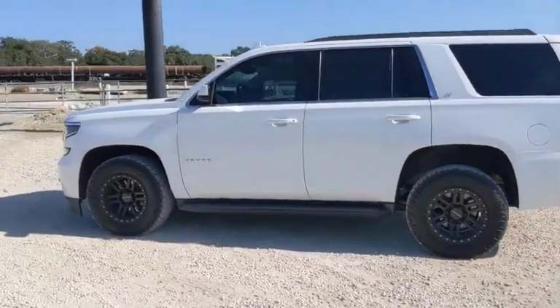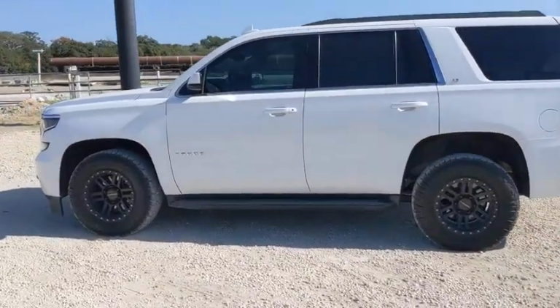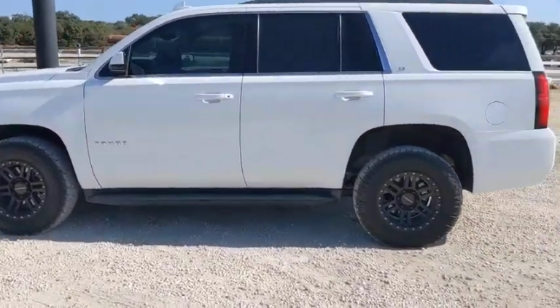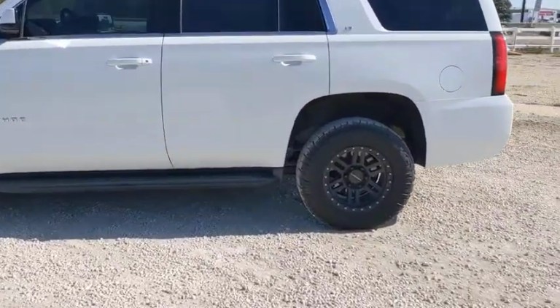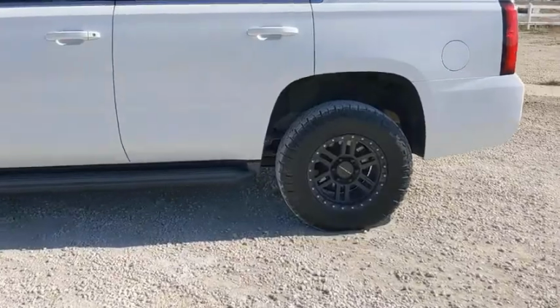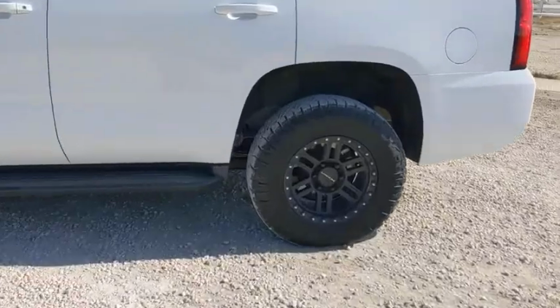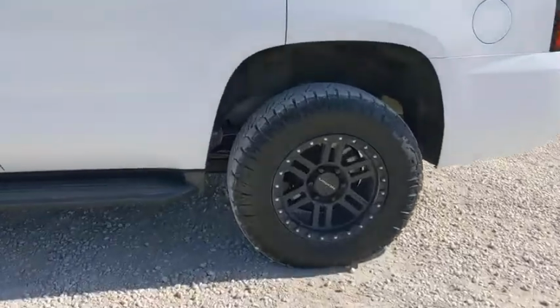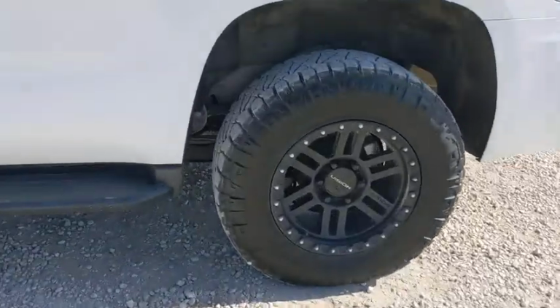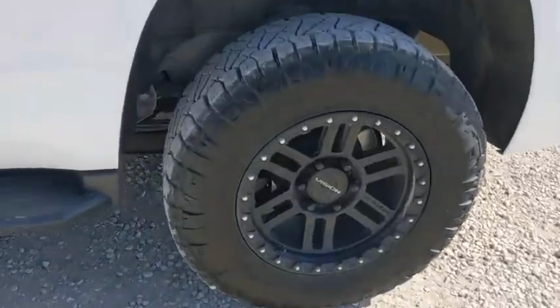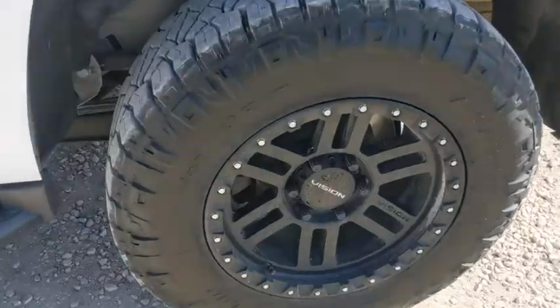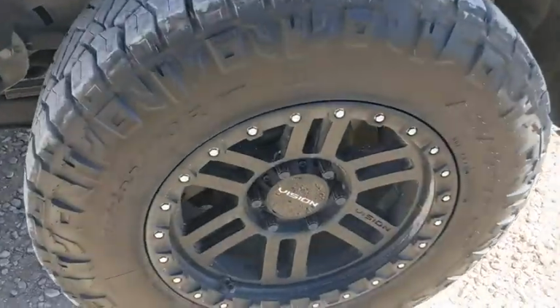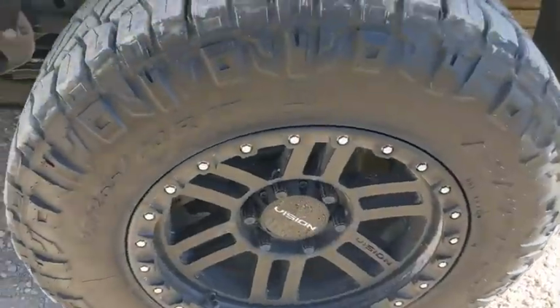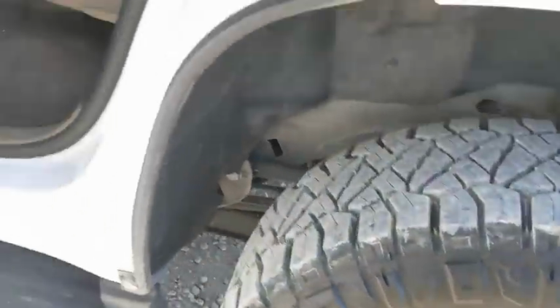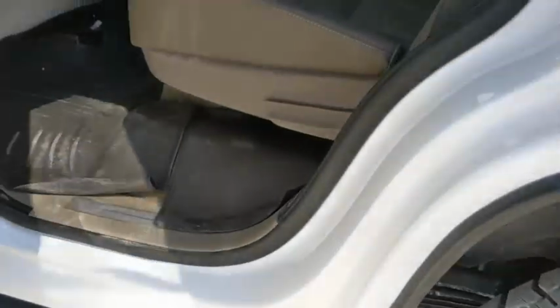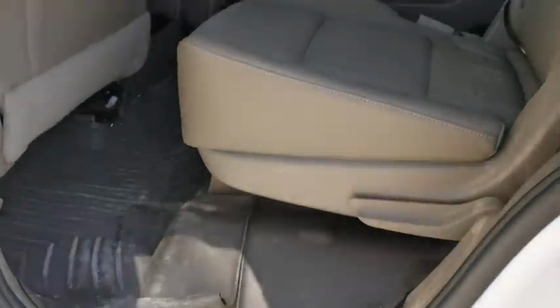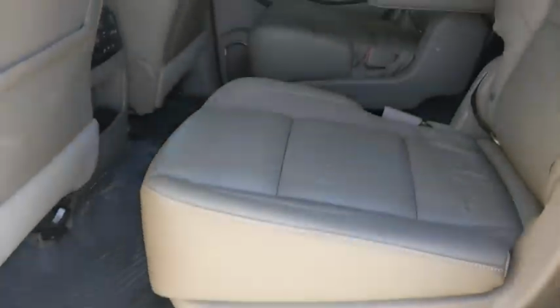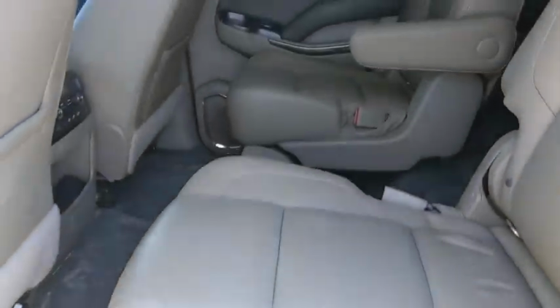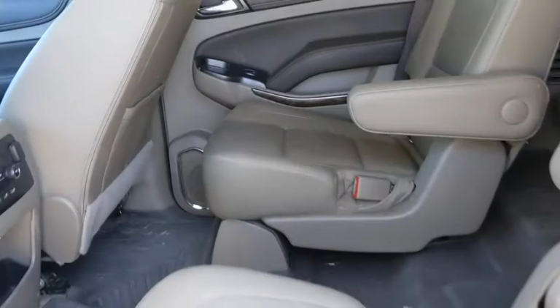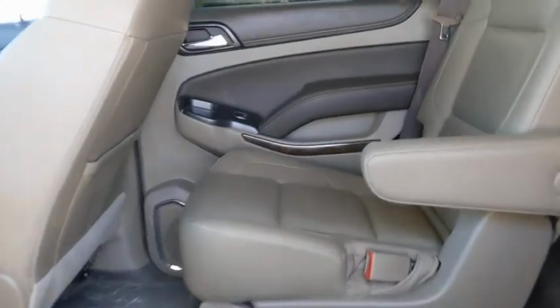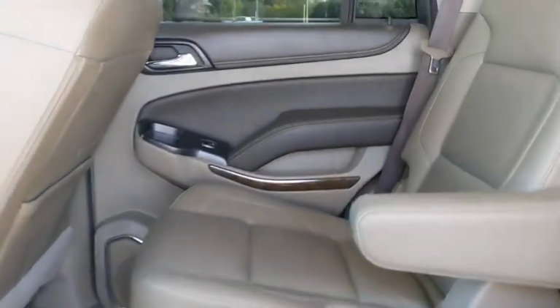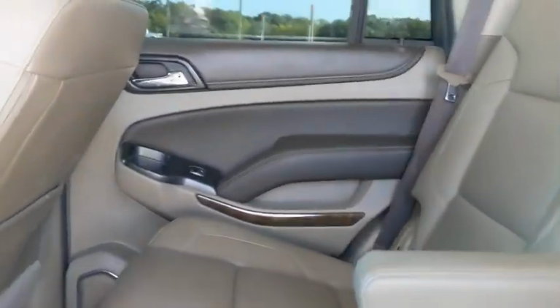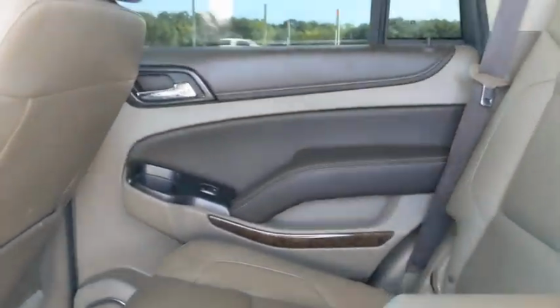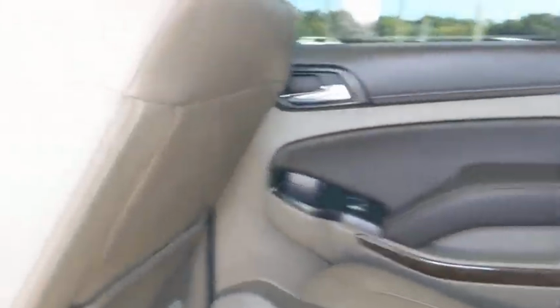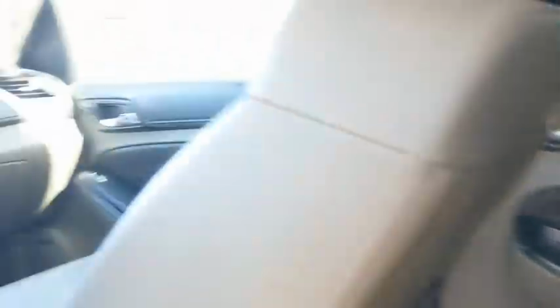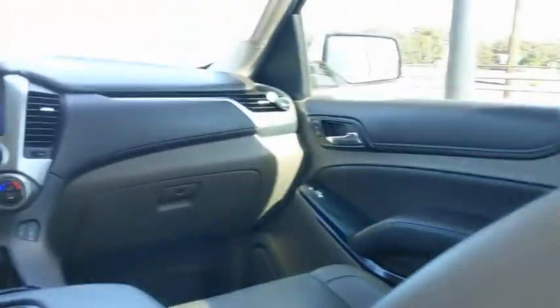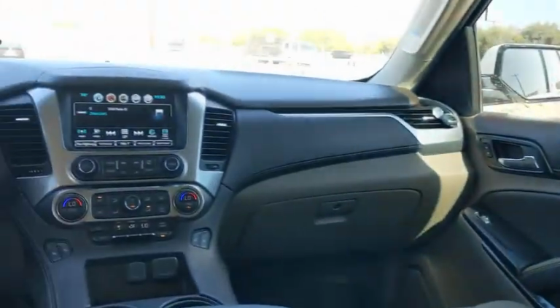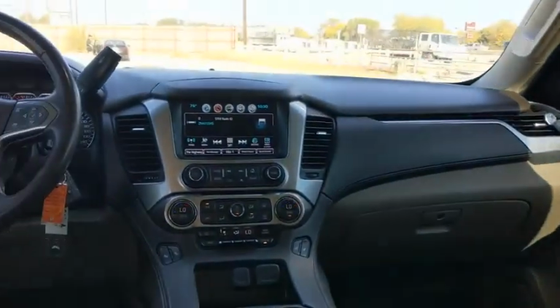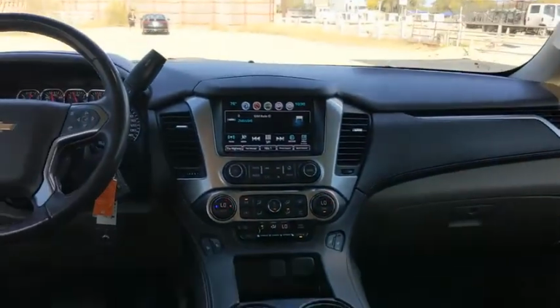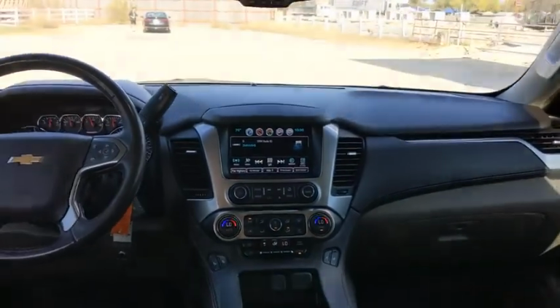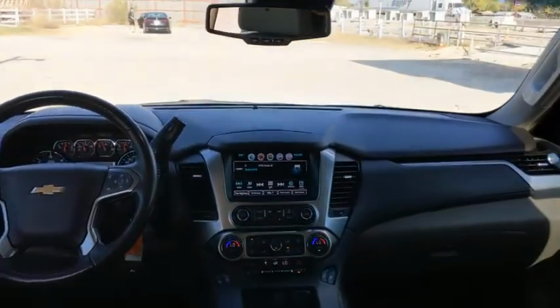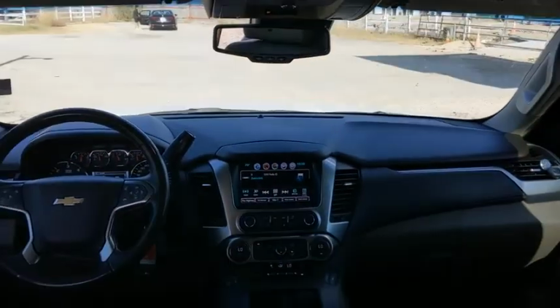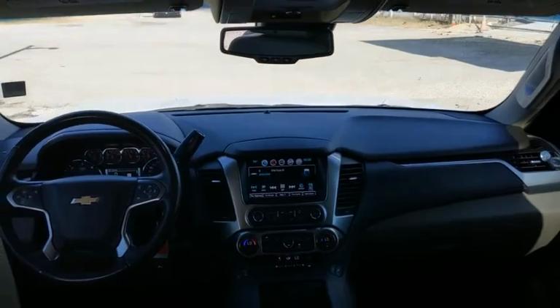Remote vehicle start, alloy wheels, four-wheel disc brakes, floor mats, universal garage door opener, power windows, heated front seats, electronic stability control, compass, rear window defroster.